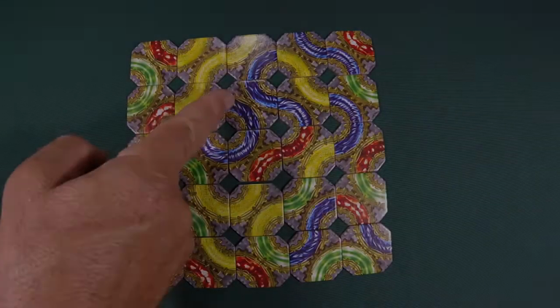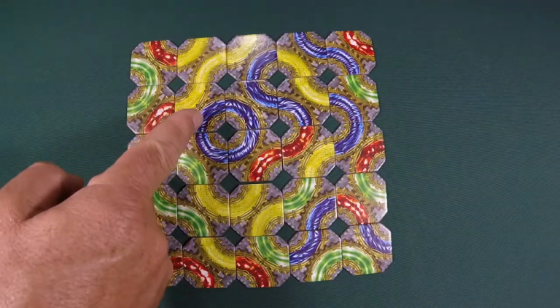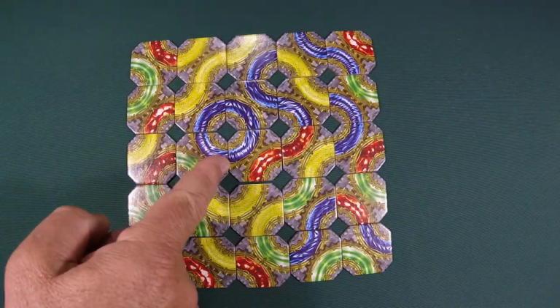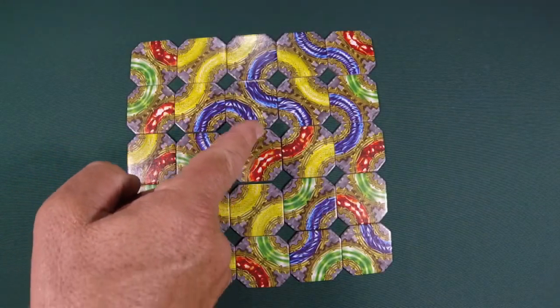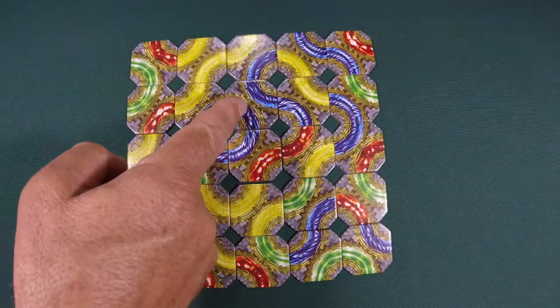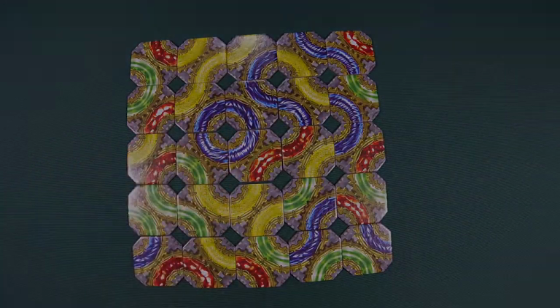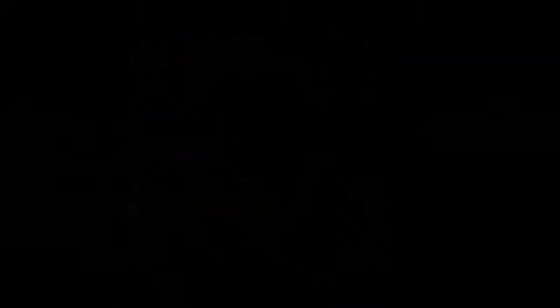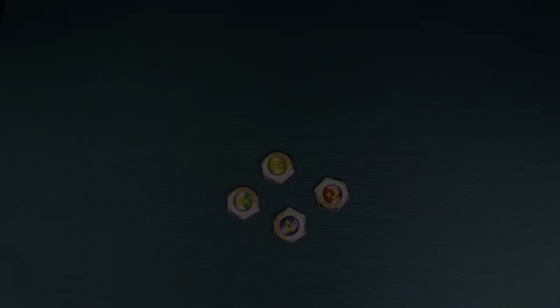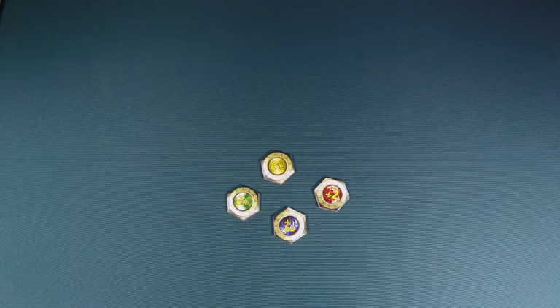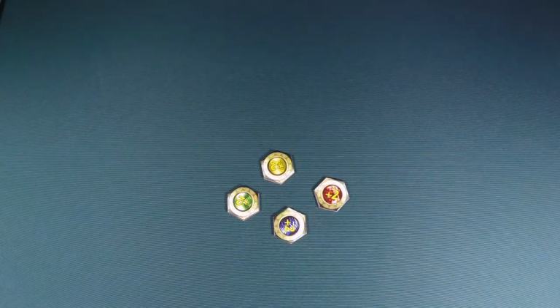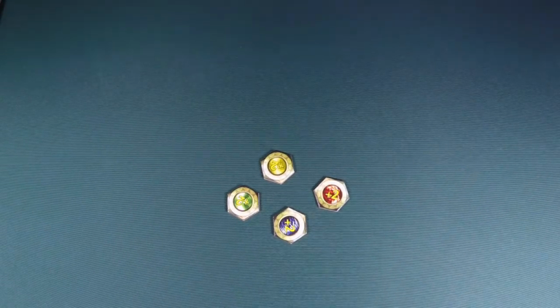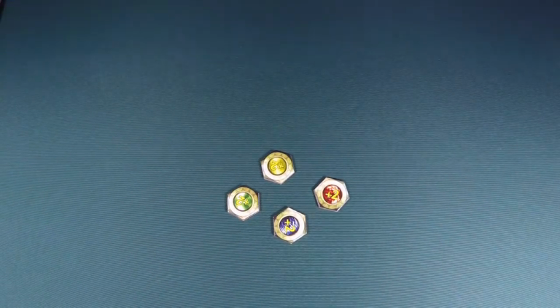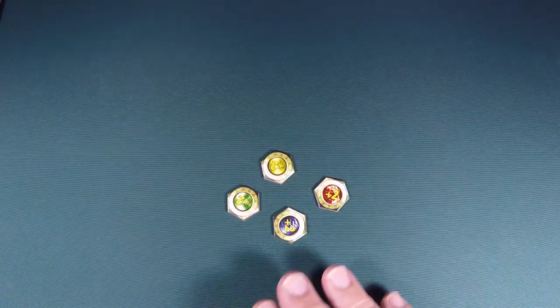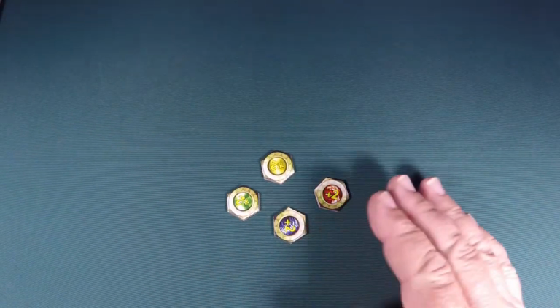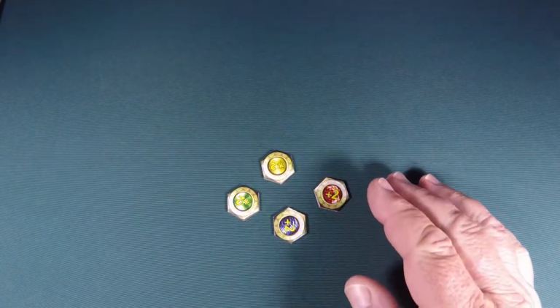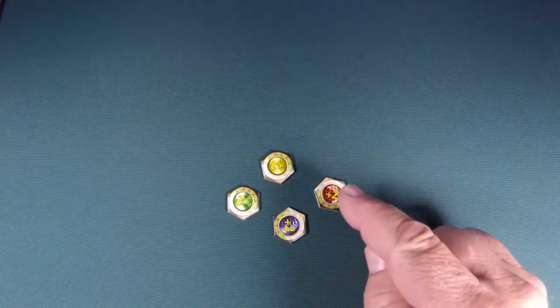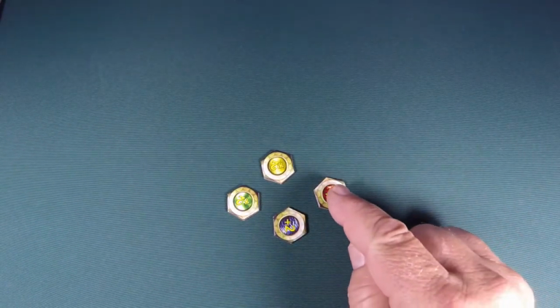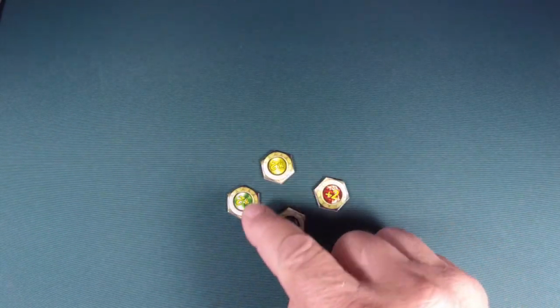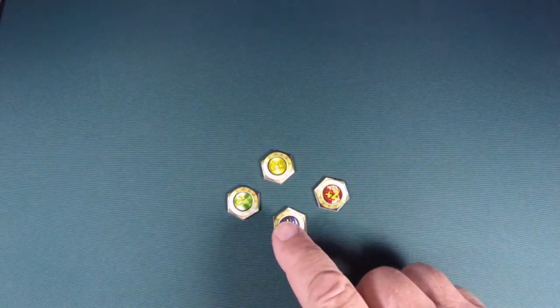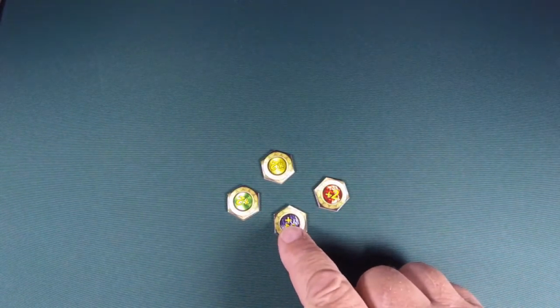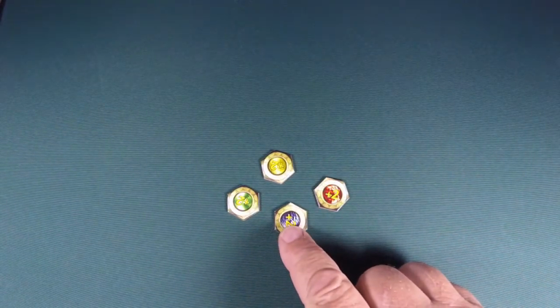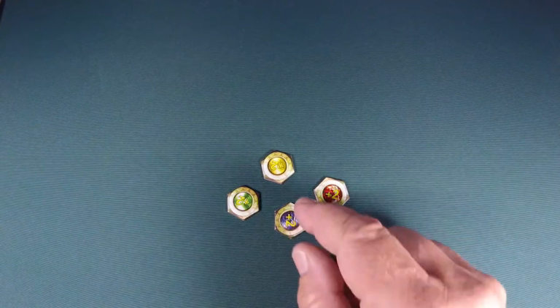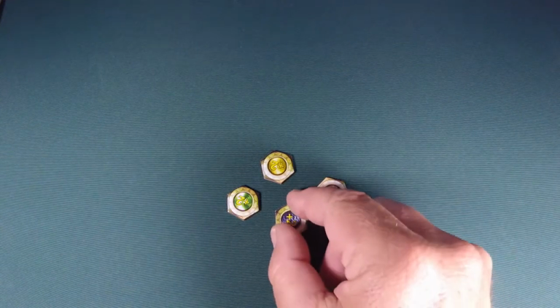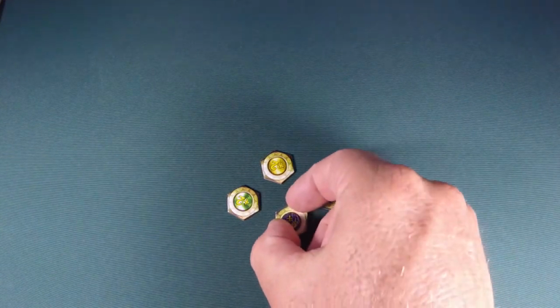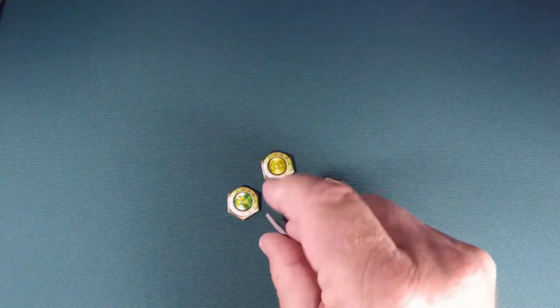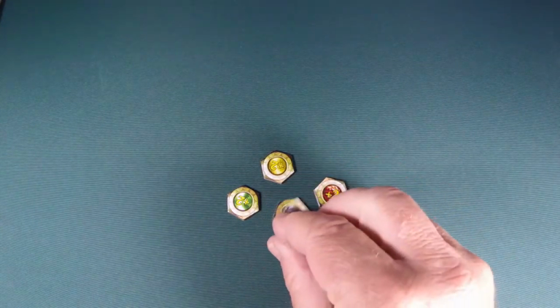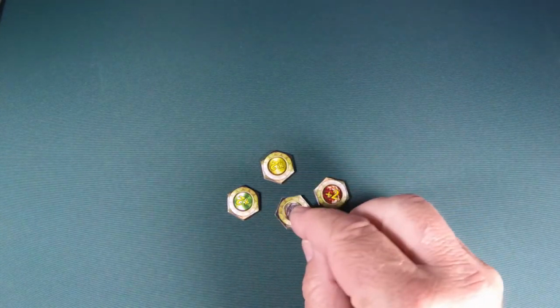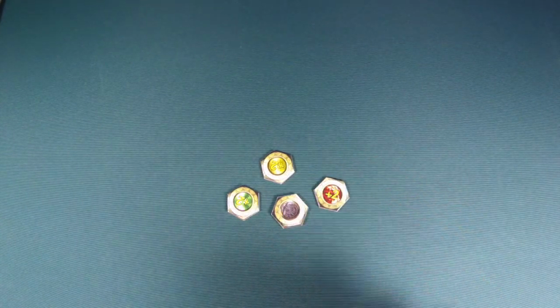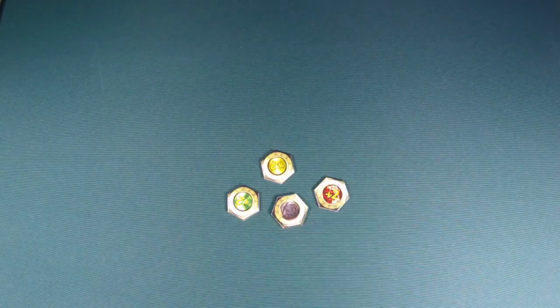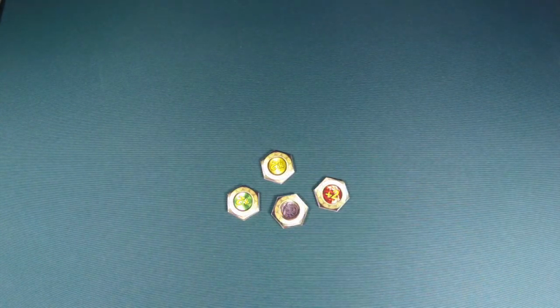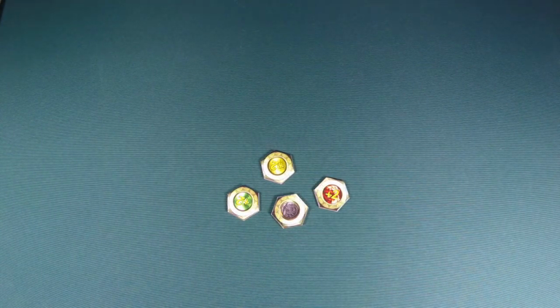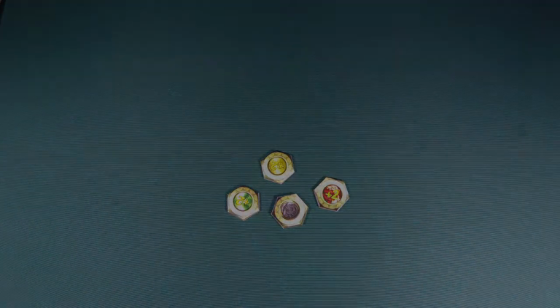Remember that blue circle of tiles? That's called a mechanism. If you create a mechanism you score one of the bonus two point chits. You'll need to hurry as these chits run out. Mechanisms may not be broken once they've been created.